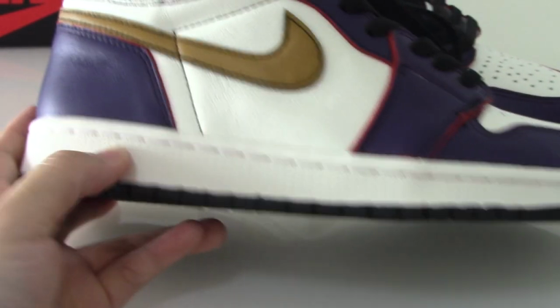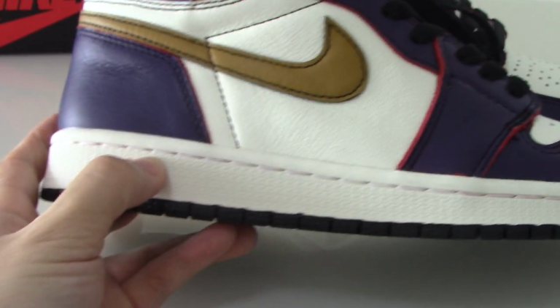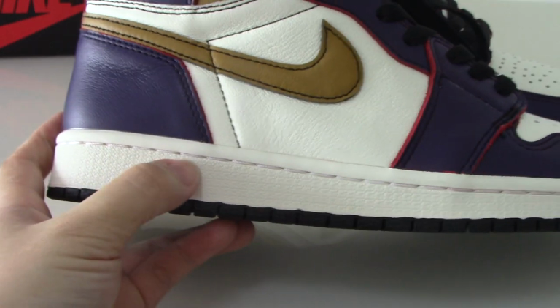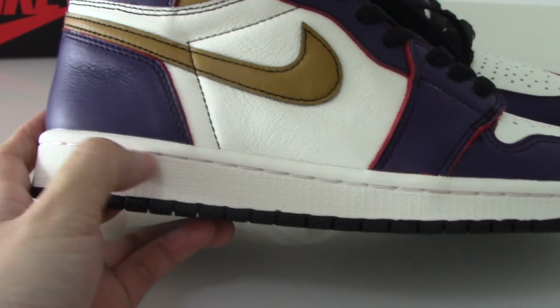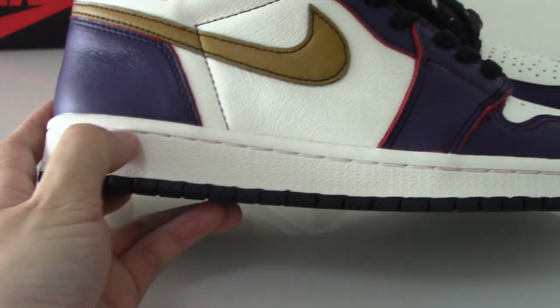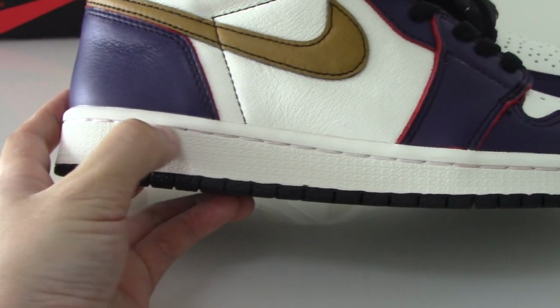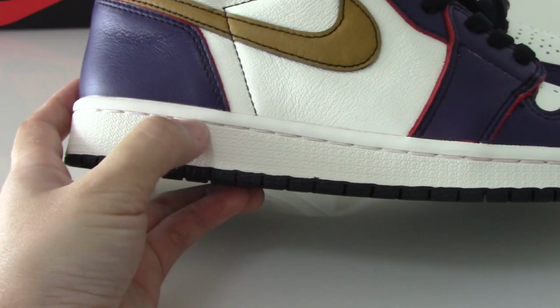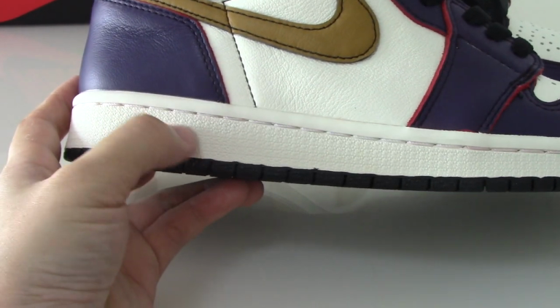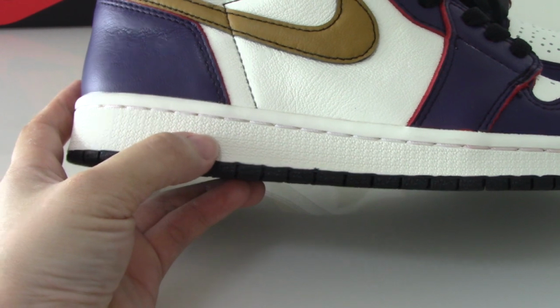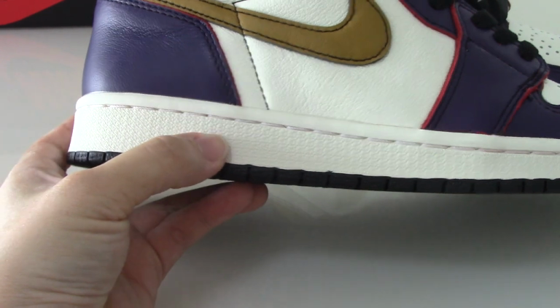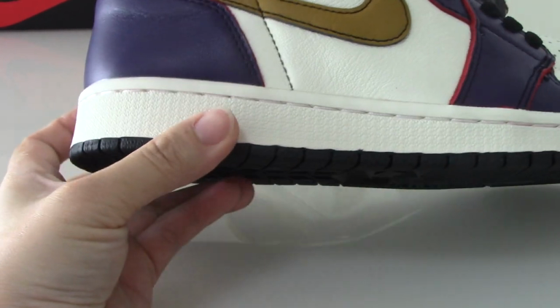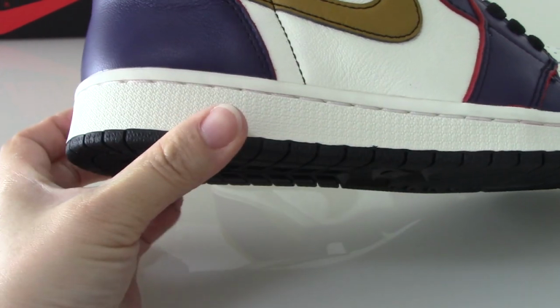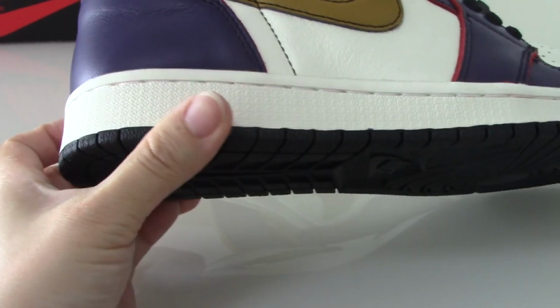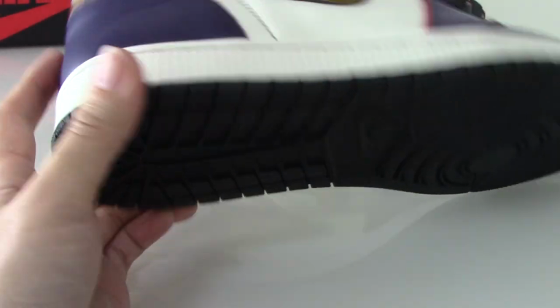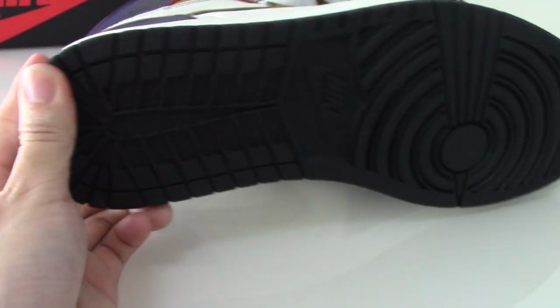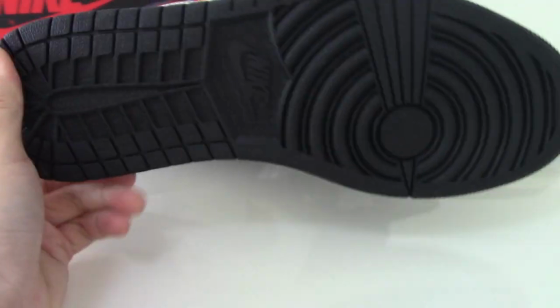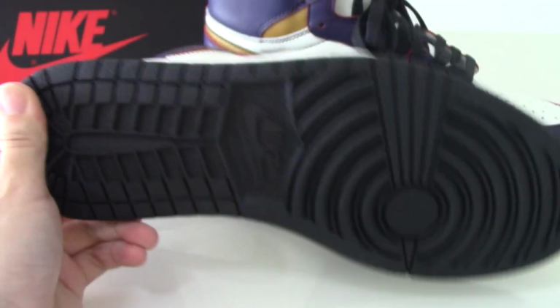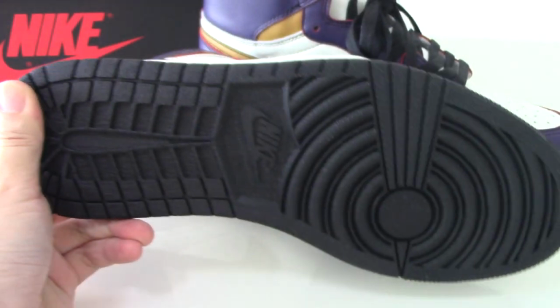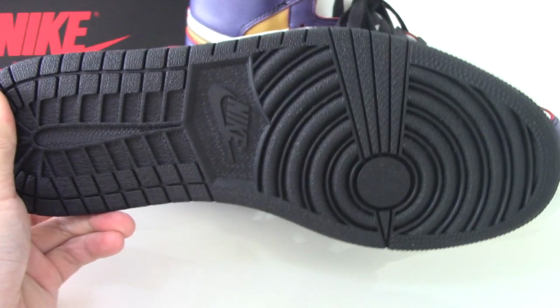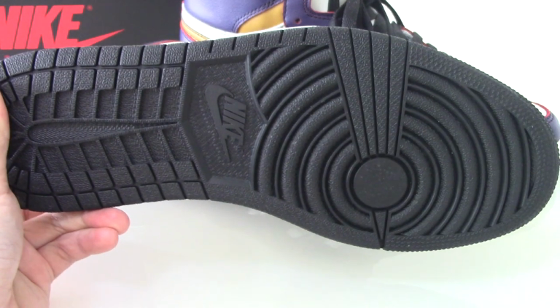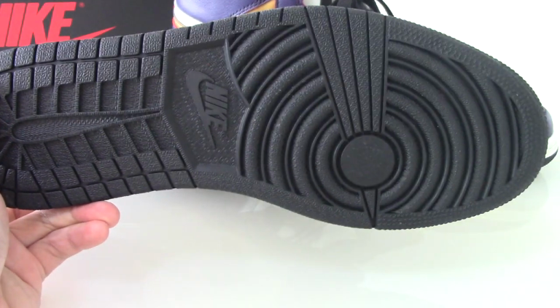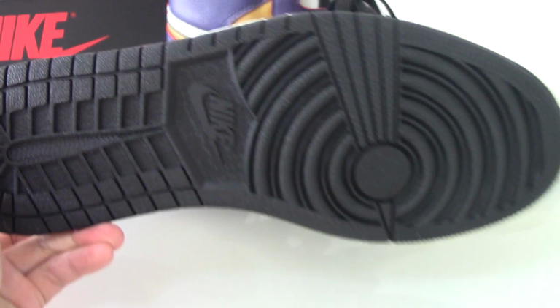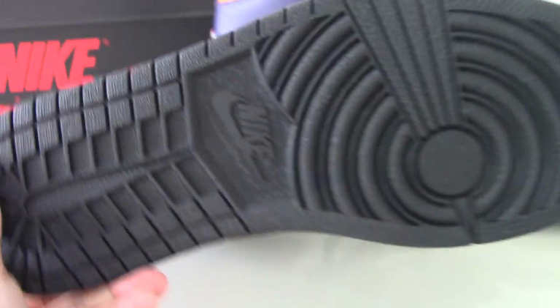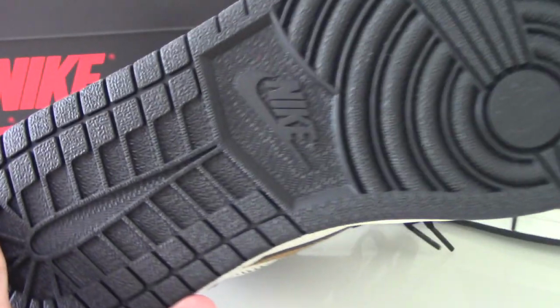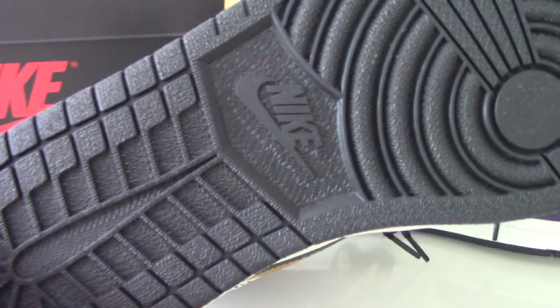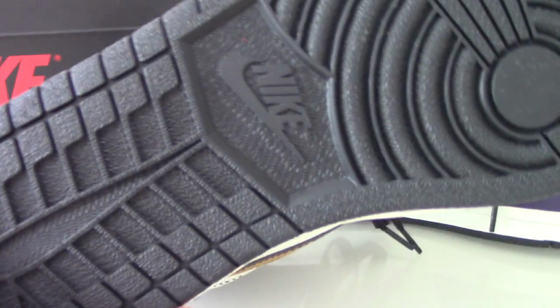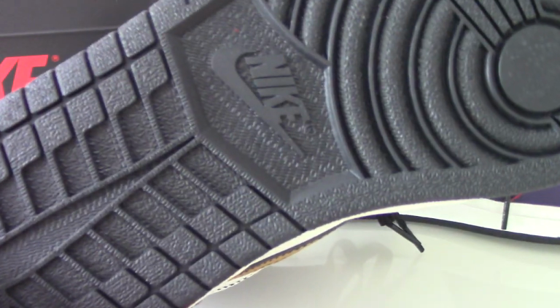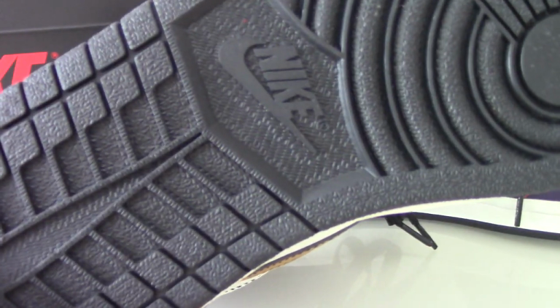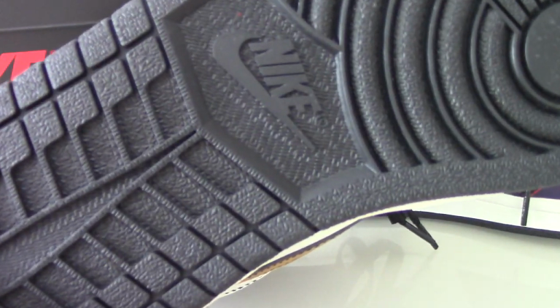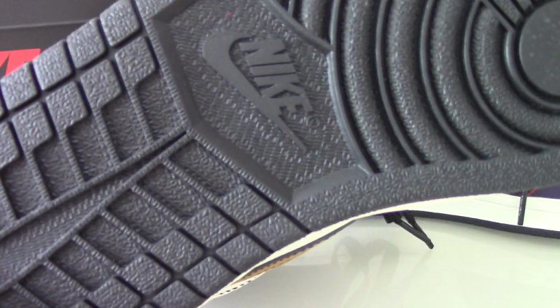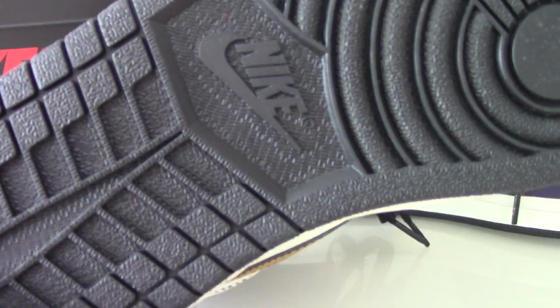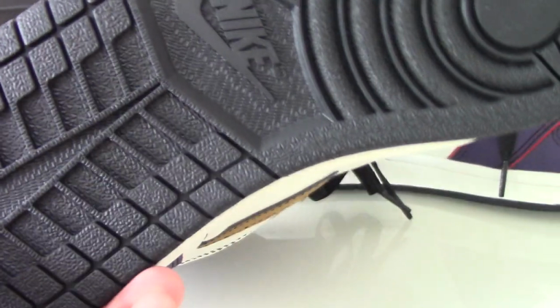For the midsole, it's a white one with a single white stitch going through the whole midsole. About the outsole, it's all black. You can see the Nike Swoosh and all the letters printed there.